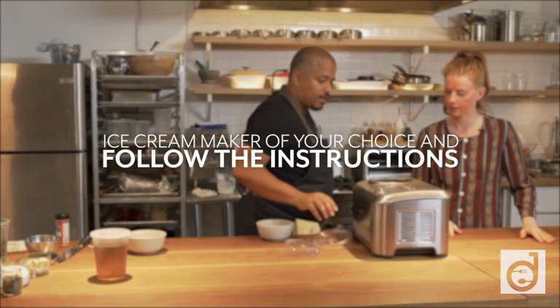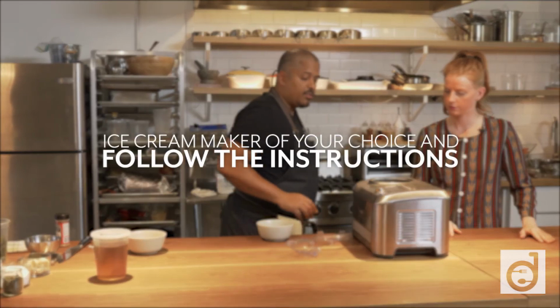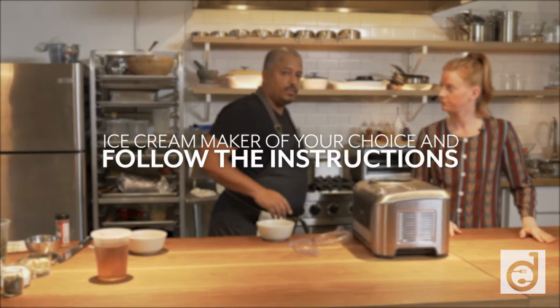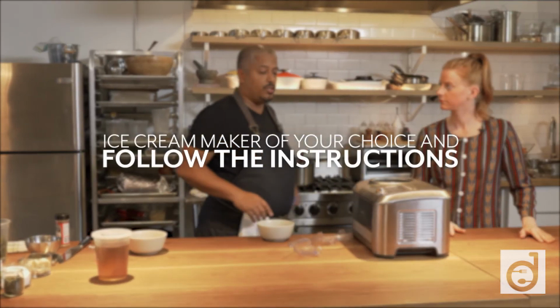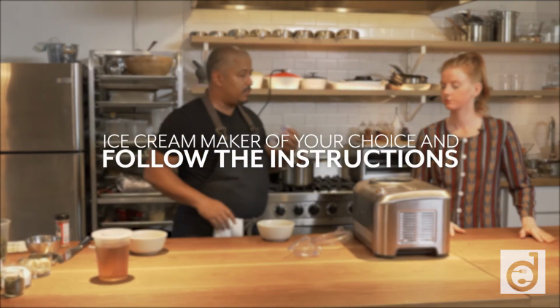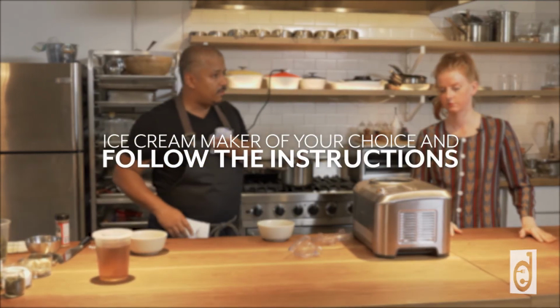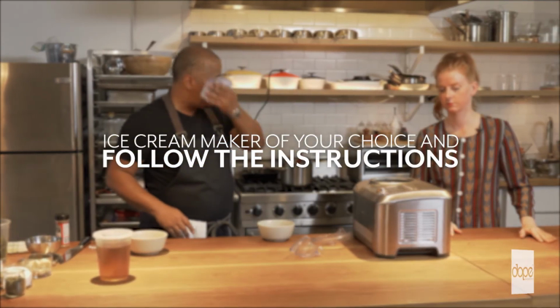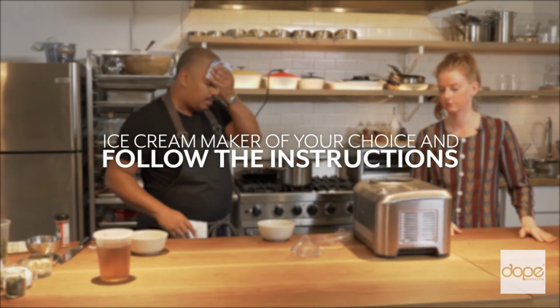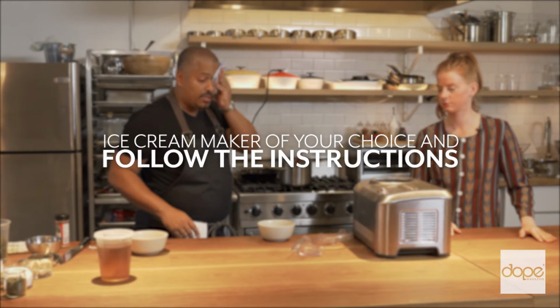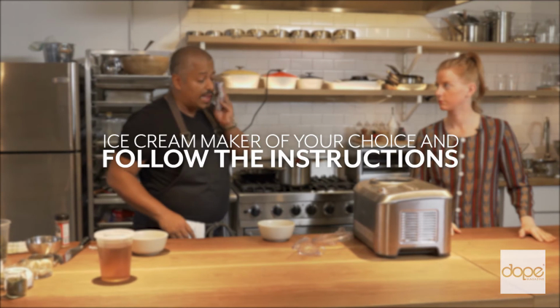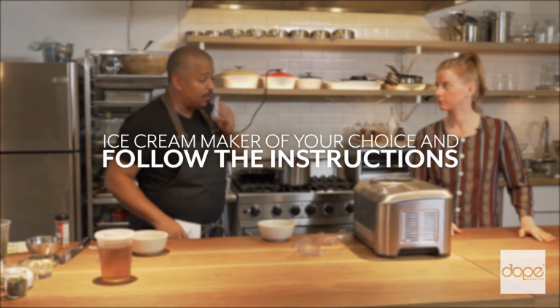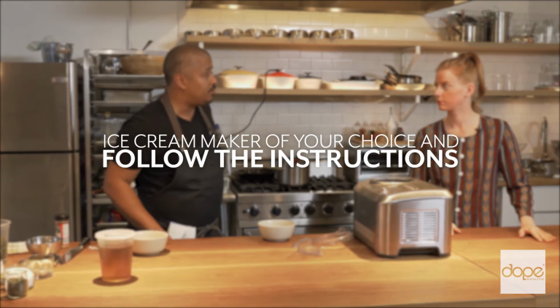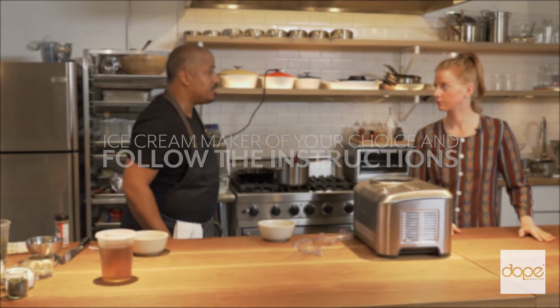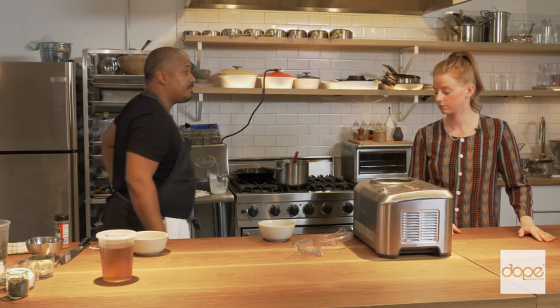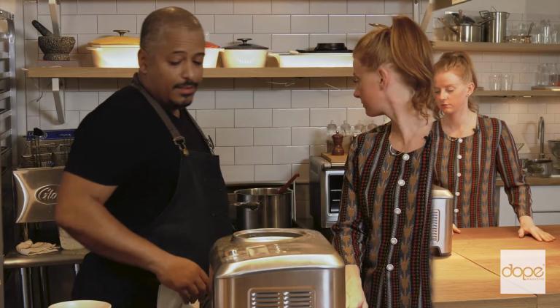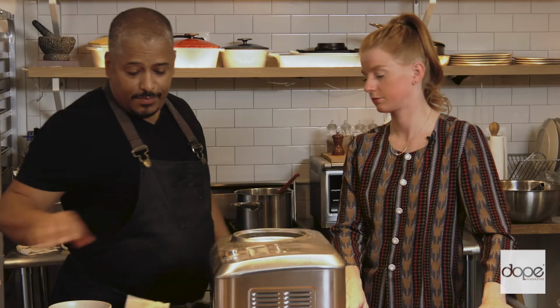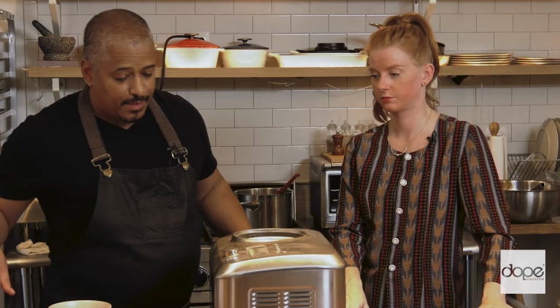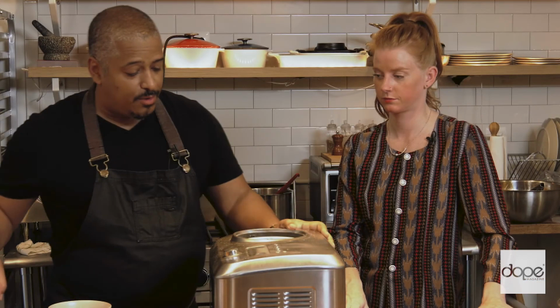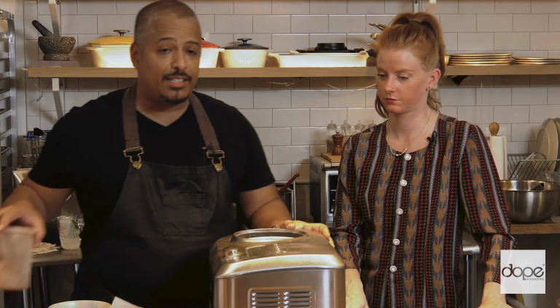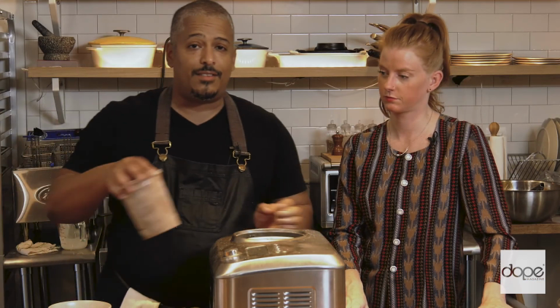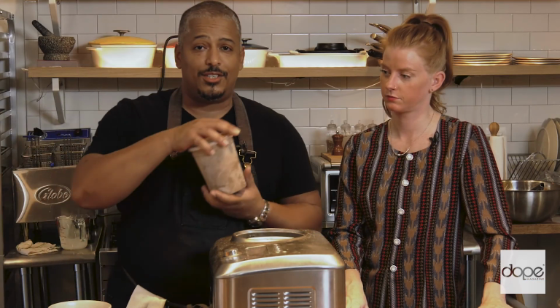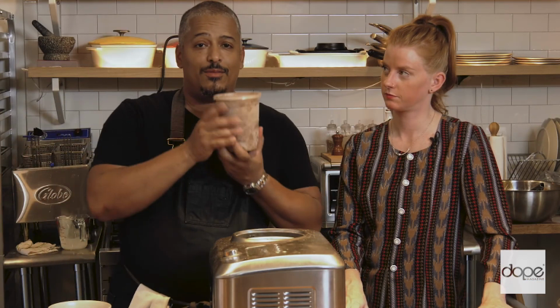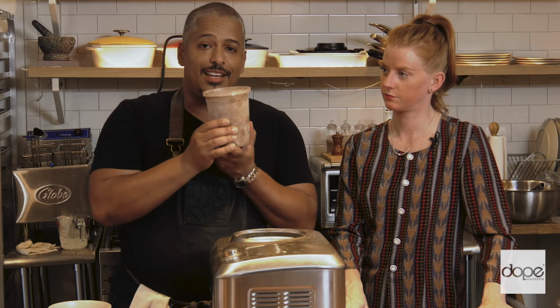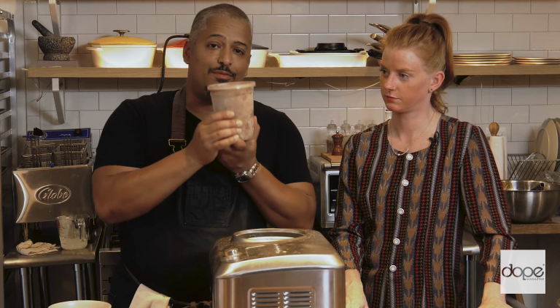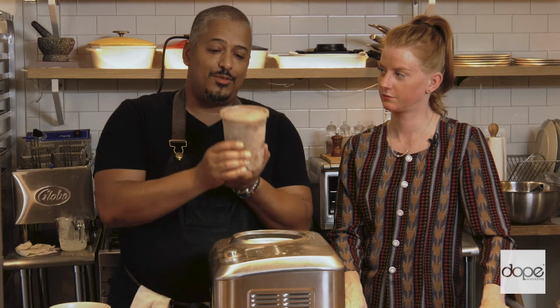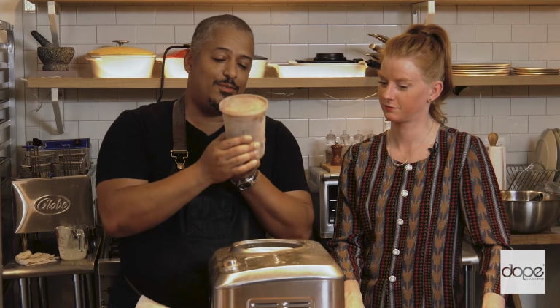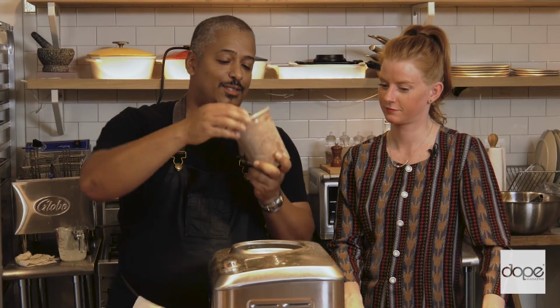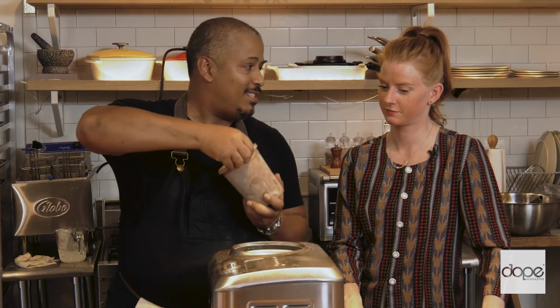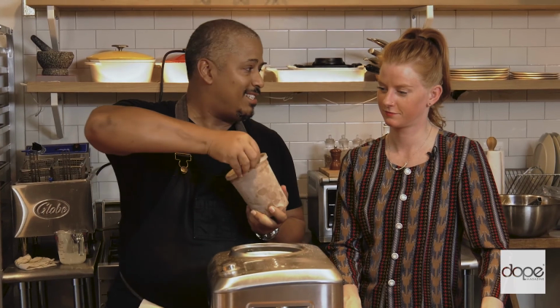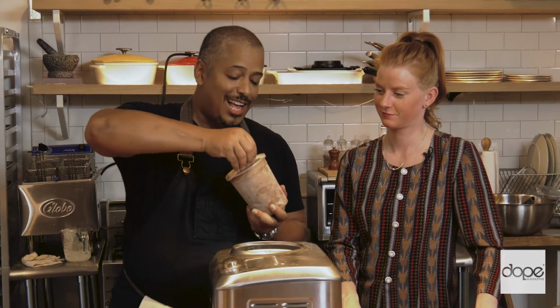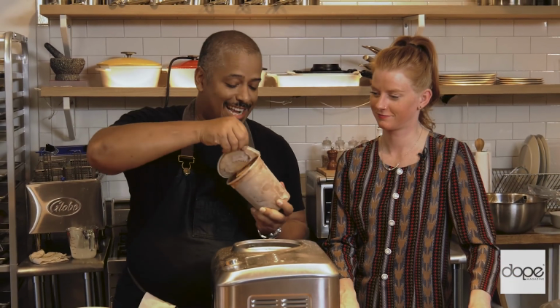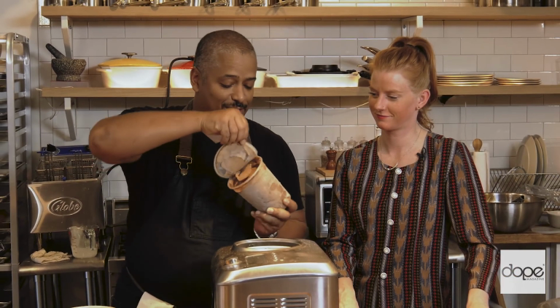Use an ice cream machine of your choice and just follow the instructions, and through the magic of television you come out with a nice, beautiful chocolate ice cream.